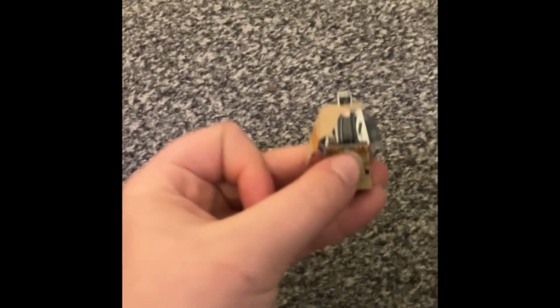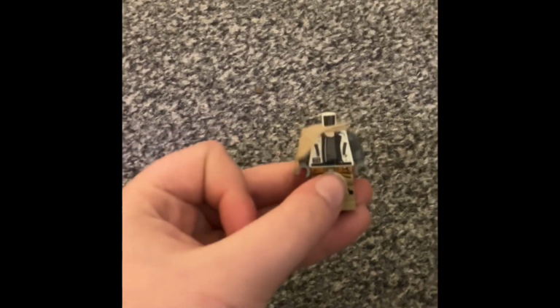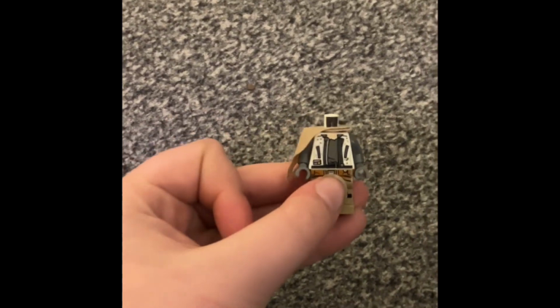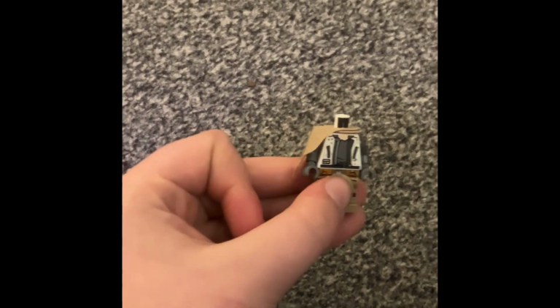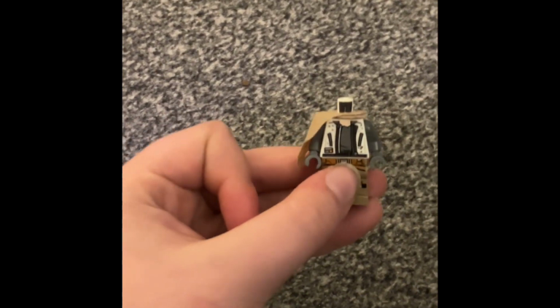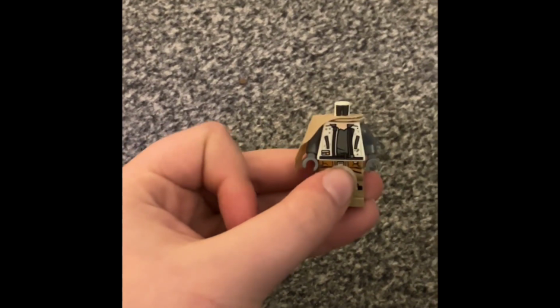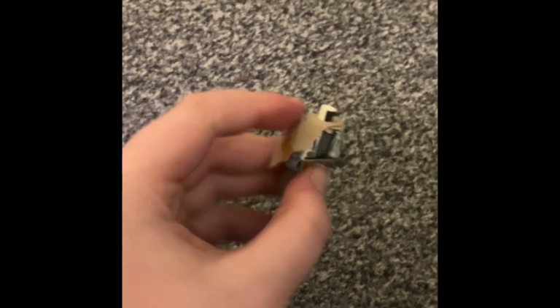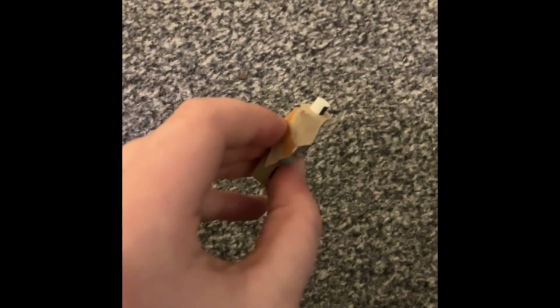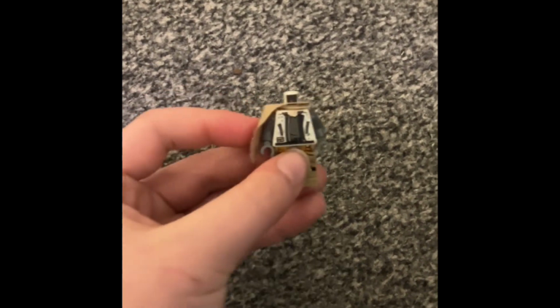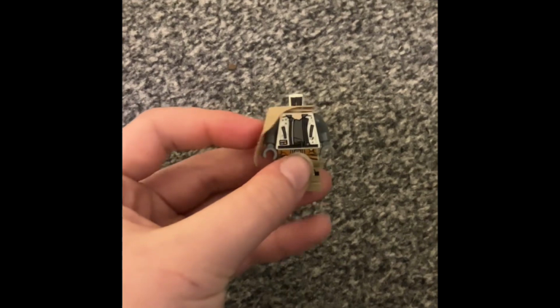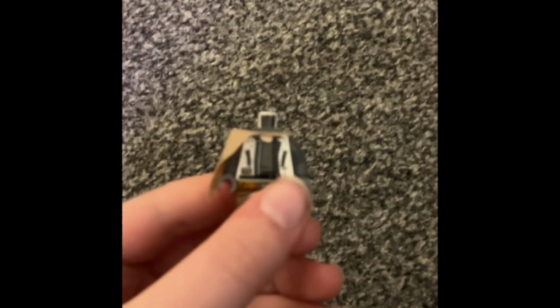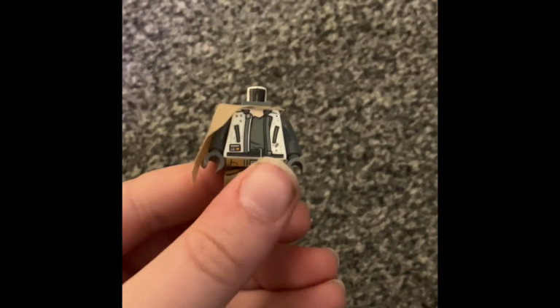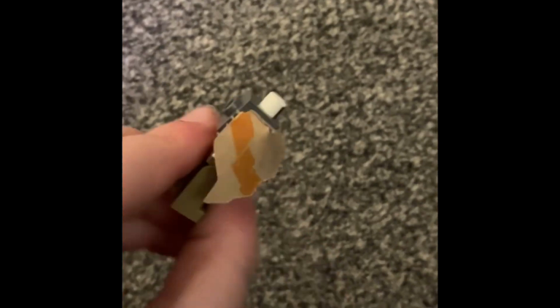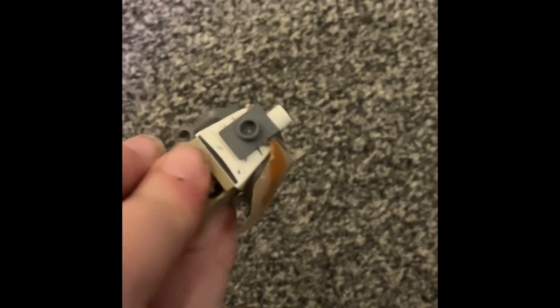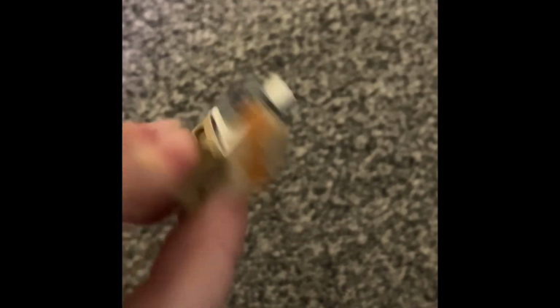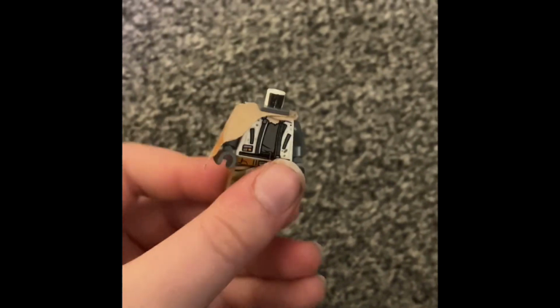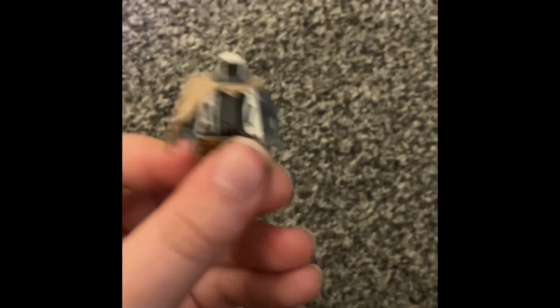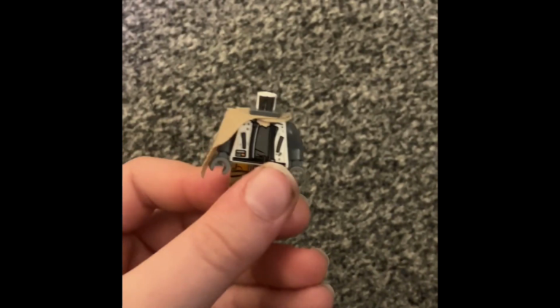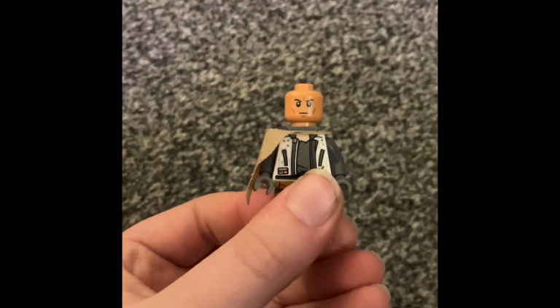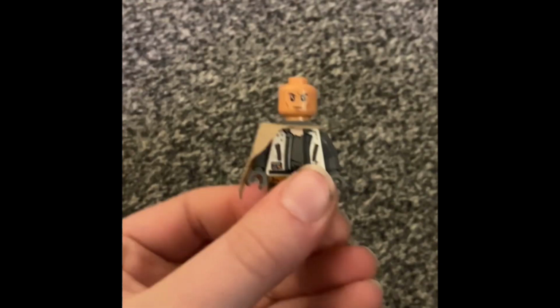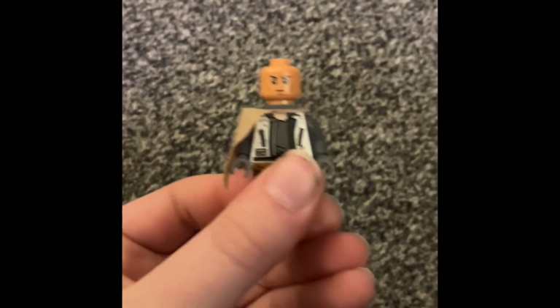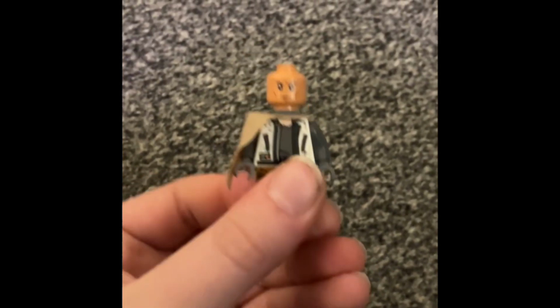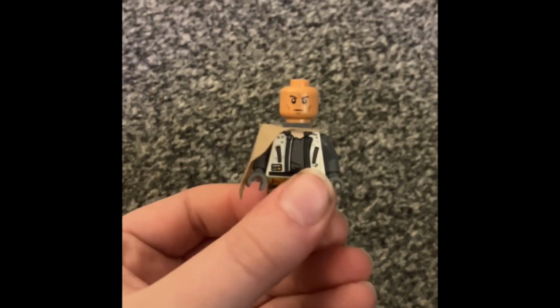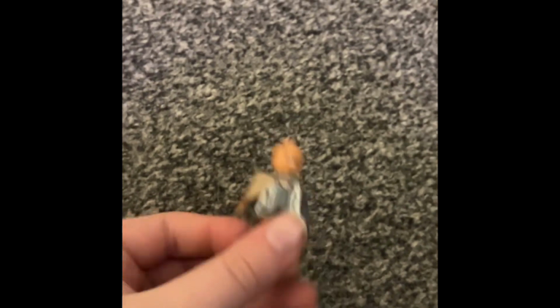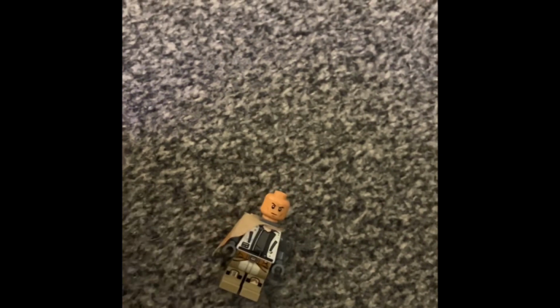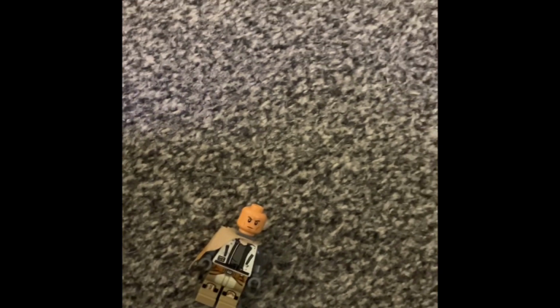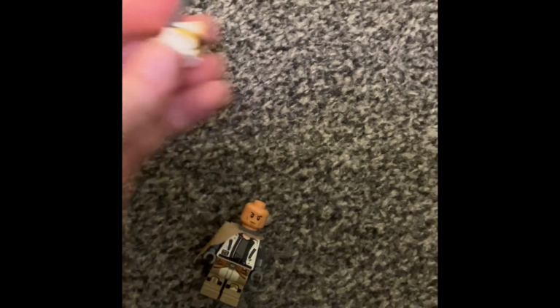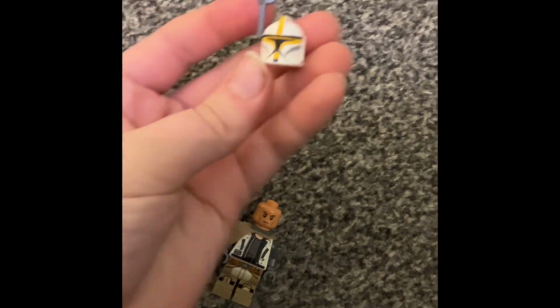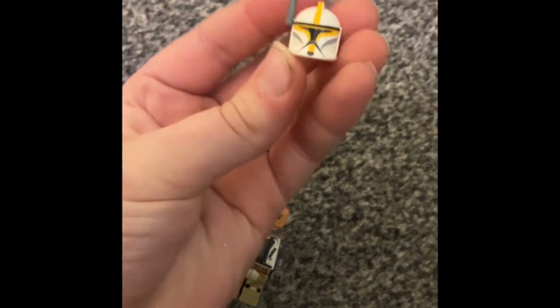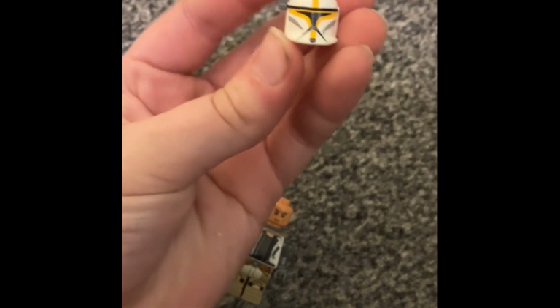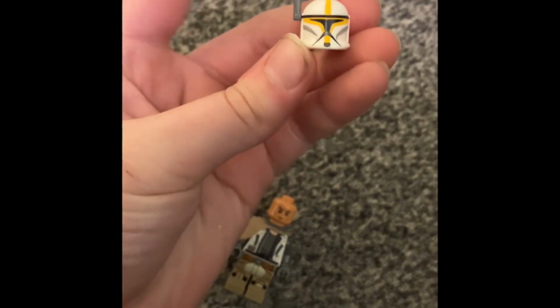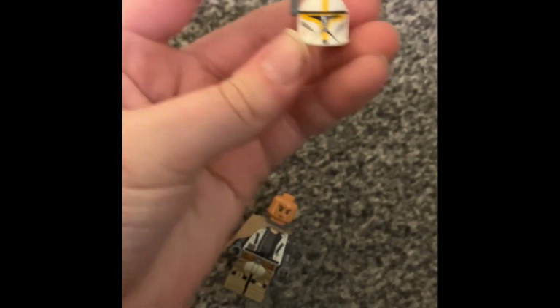Then attach Boba Fett's shoulder cape. Attach then a back connector, so it's like this. Add the clone head and then add on this helmet with a...